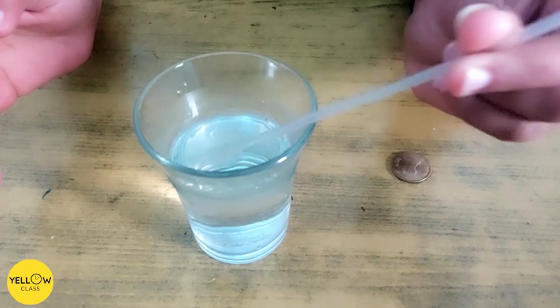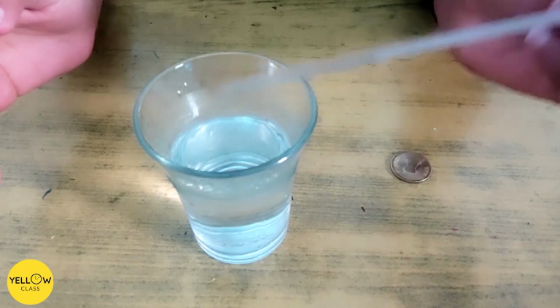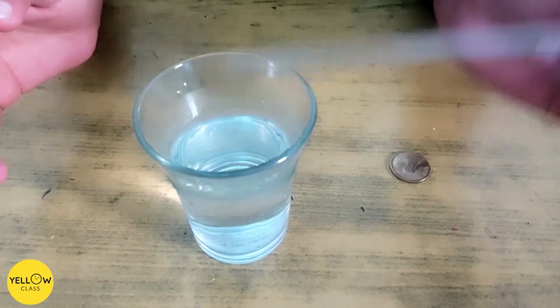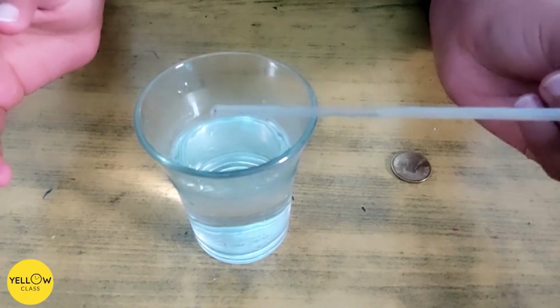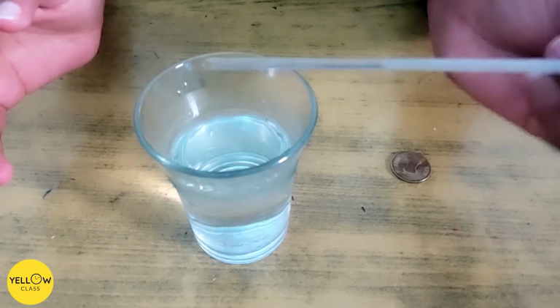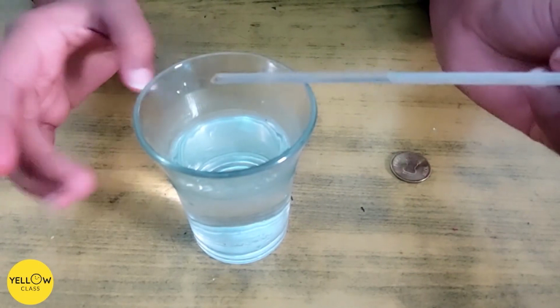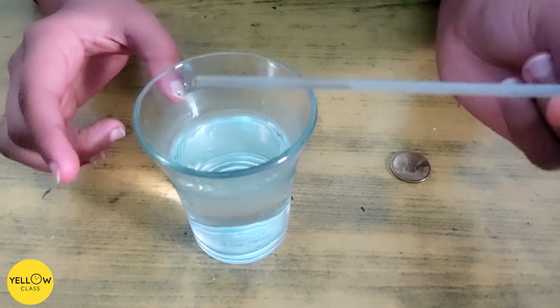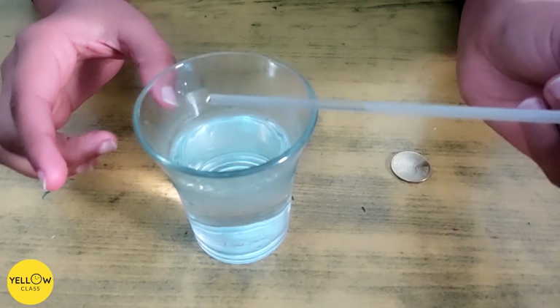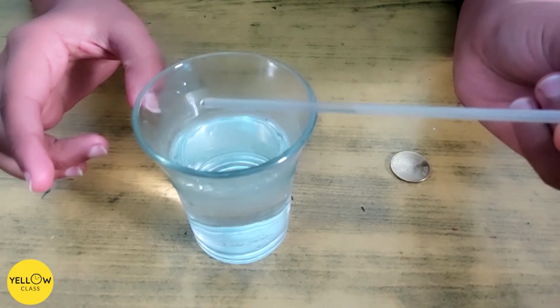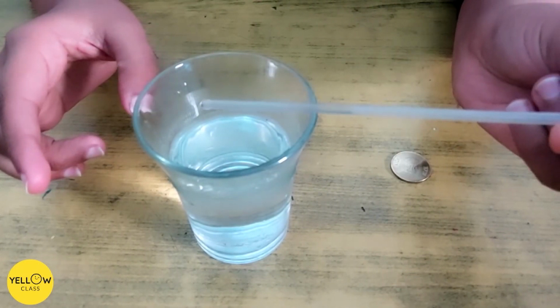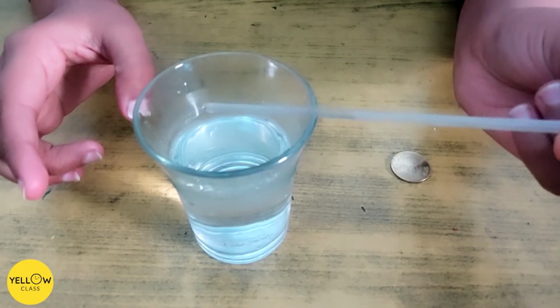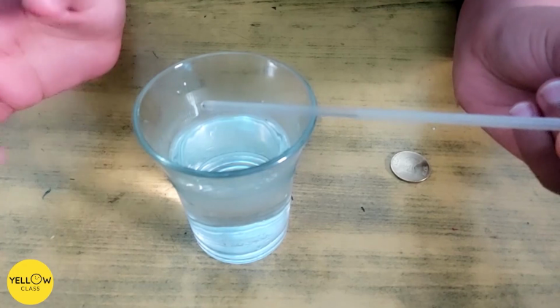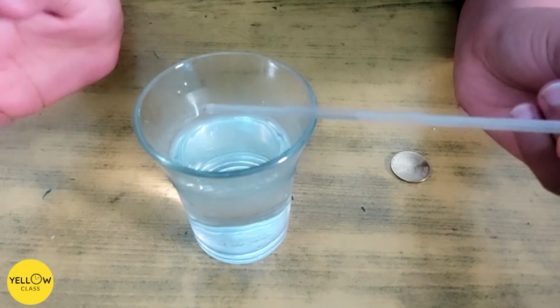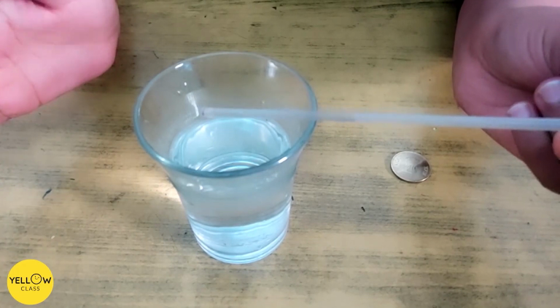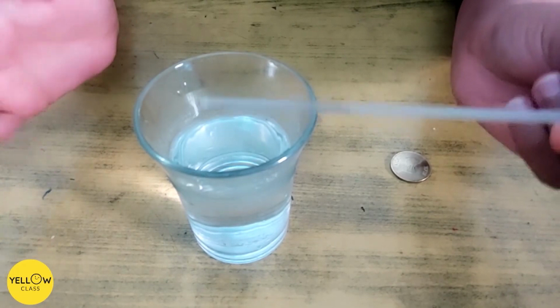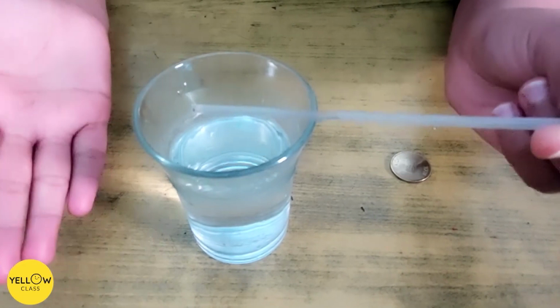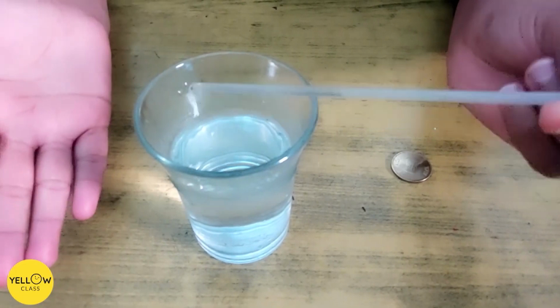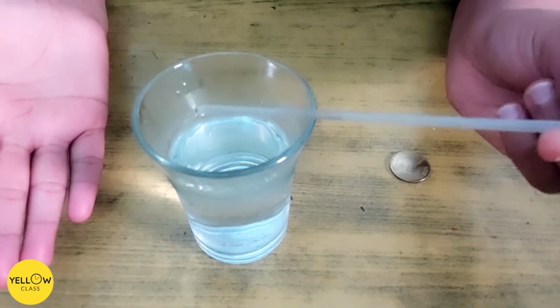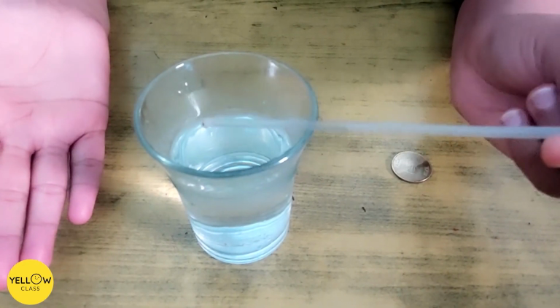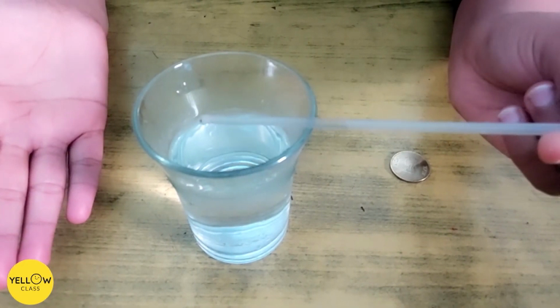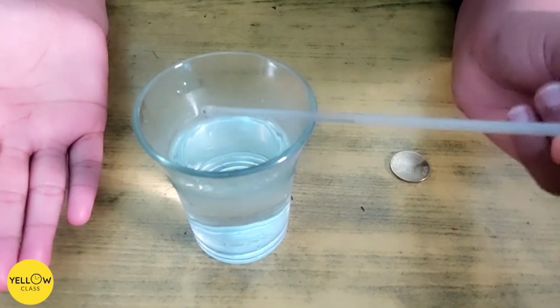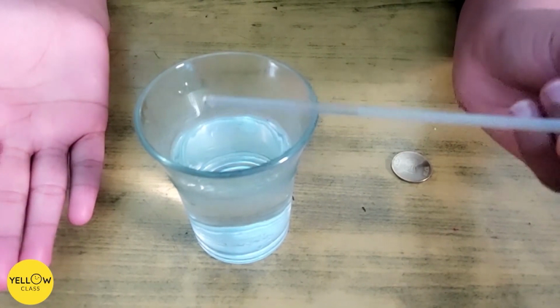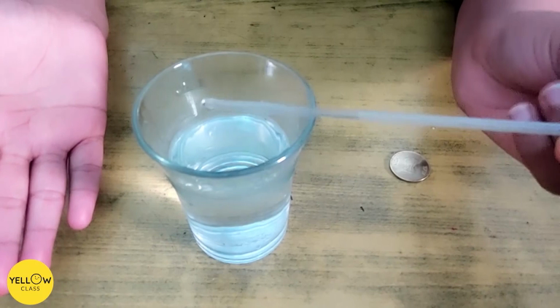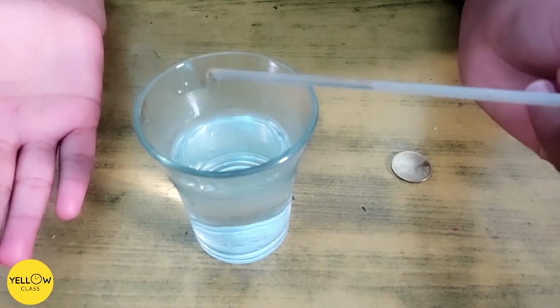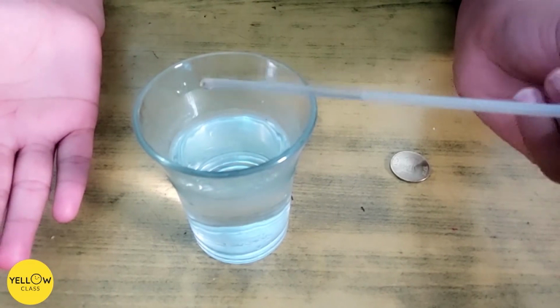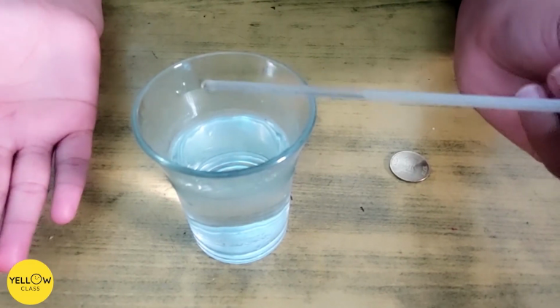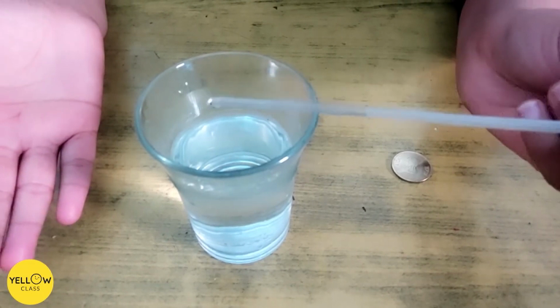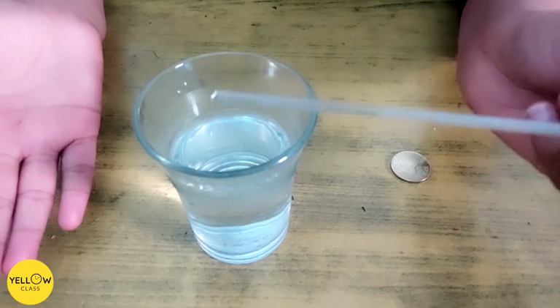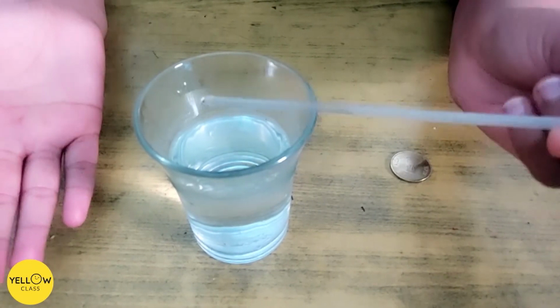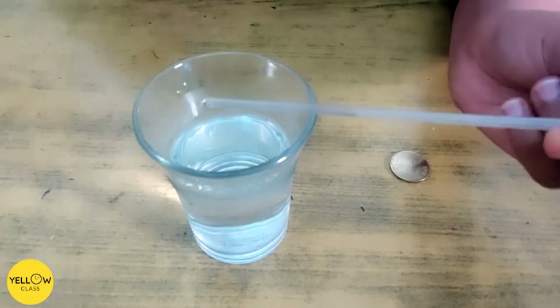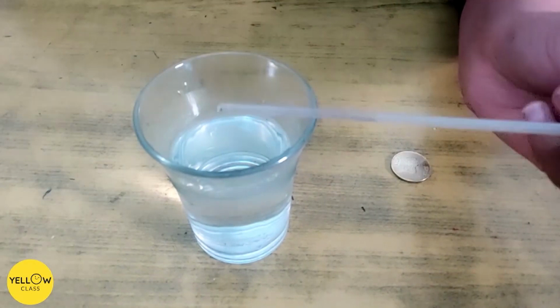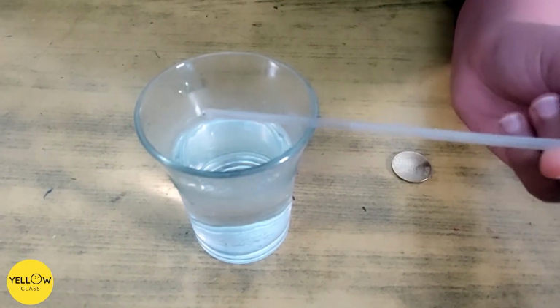You can now remove the straw and keep the water inside. This works due to air pressure holding the water up. You could use a pipette or dropper to make this science activity easier too.